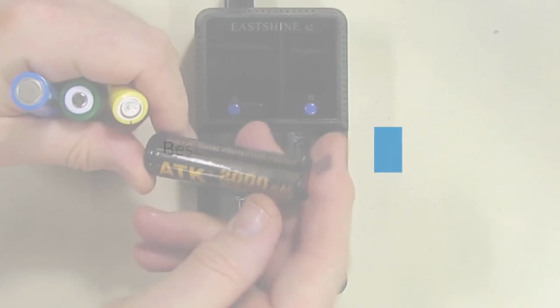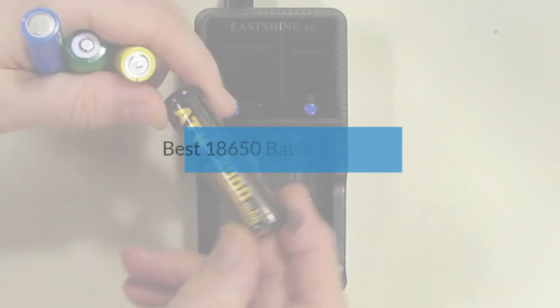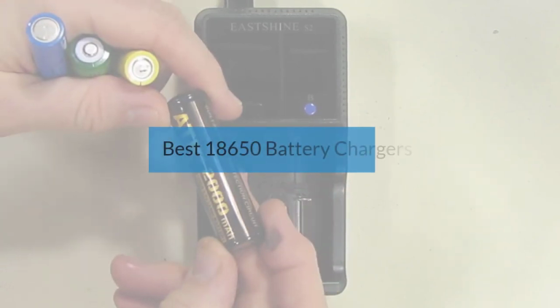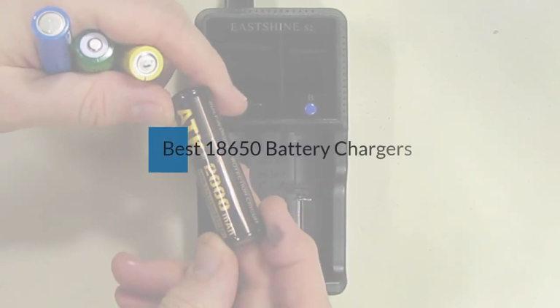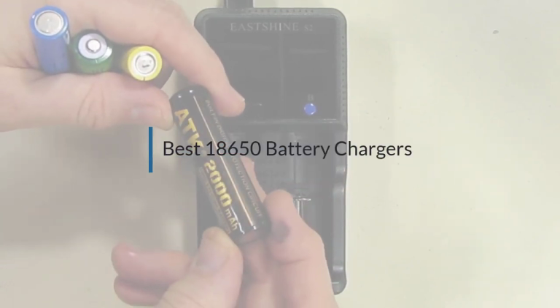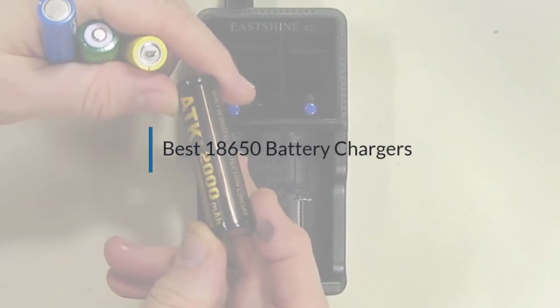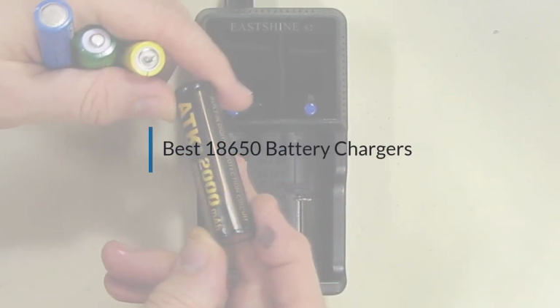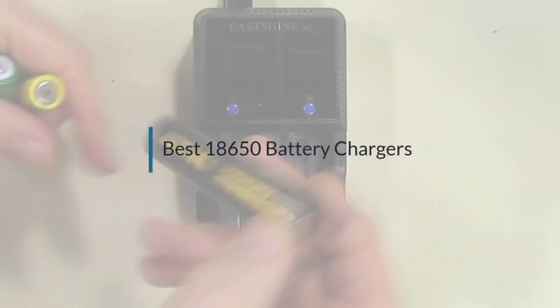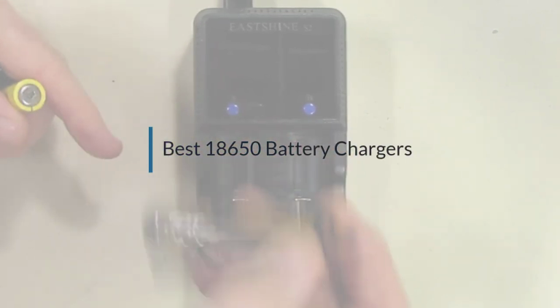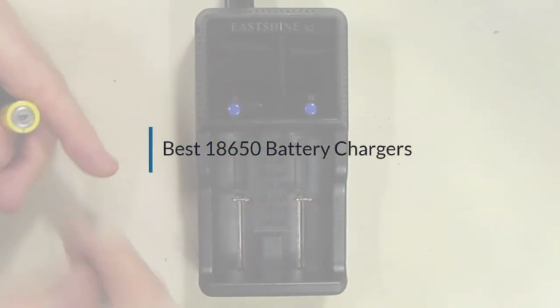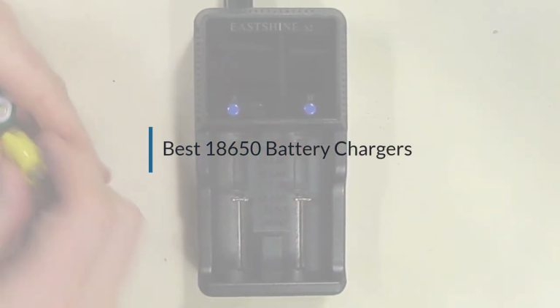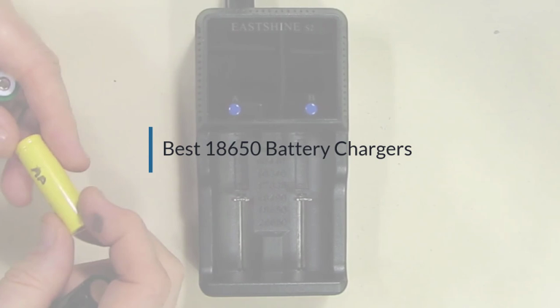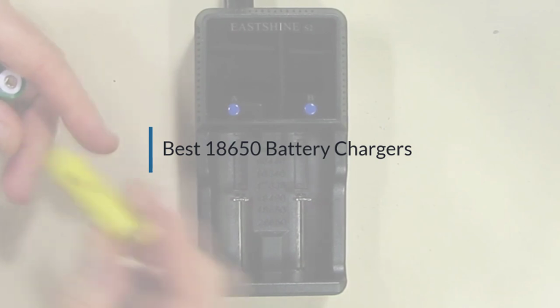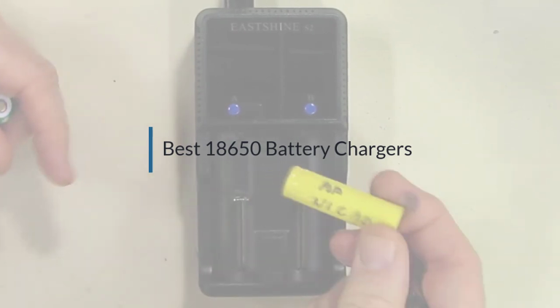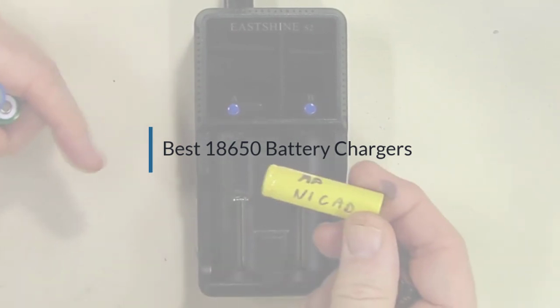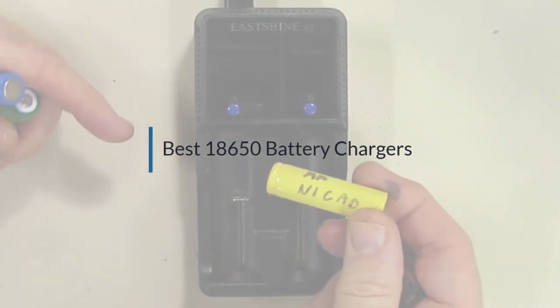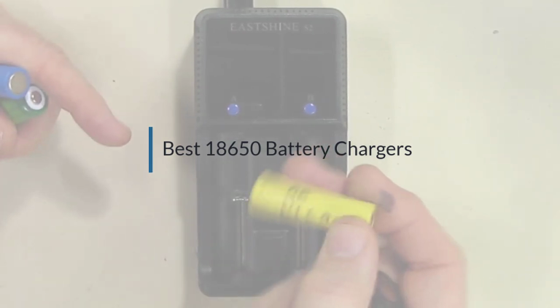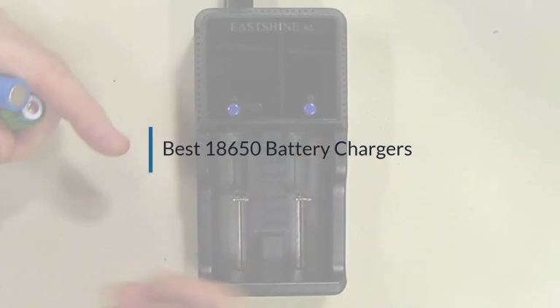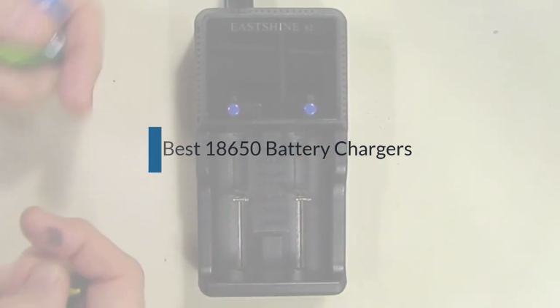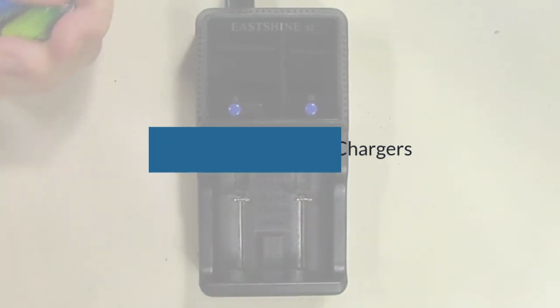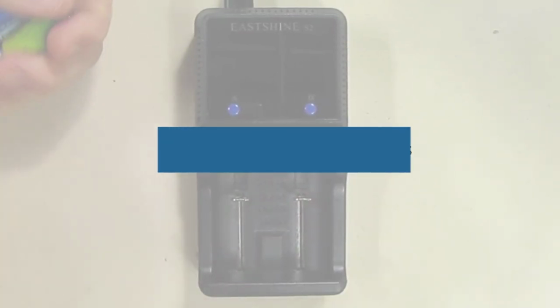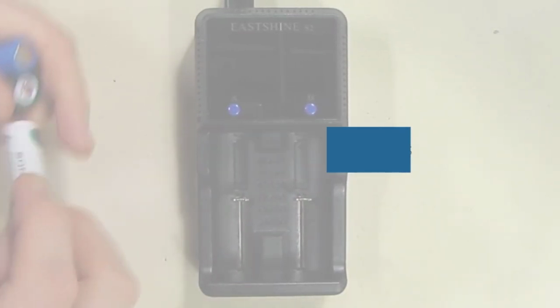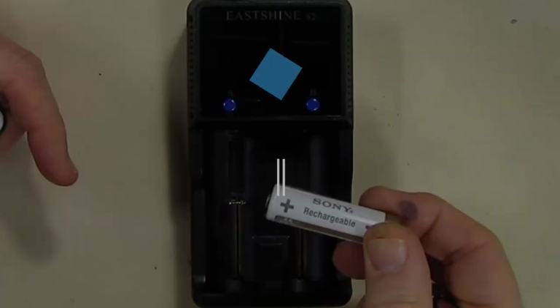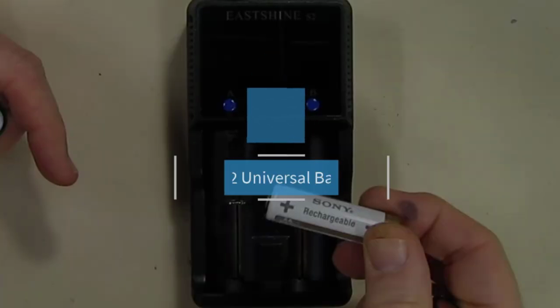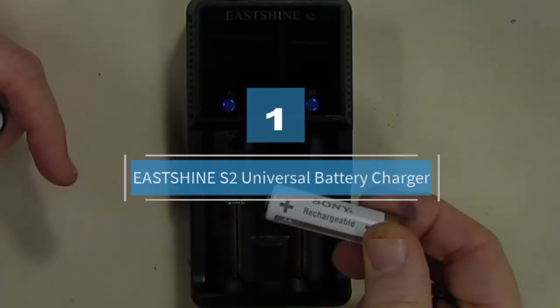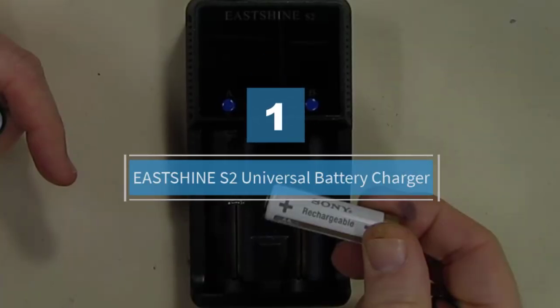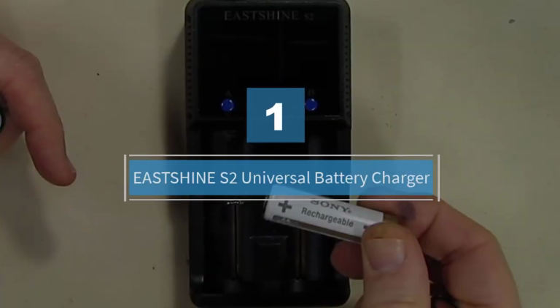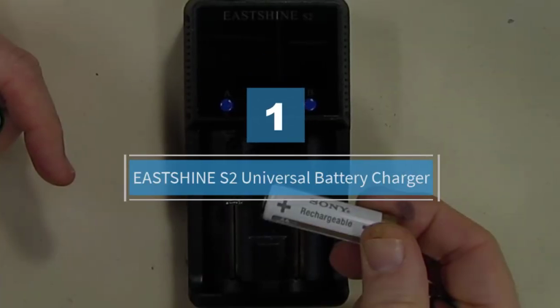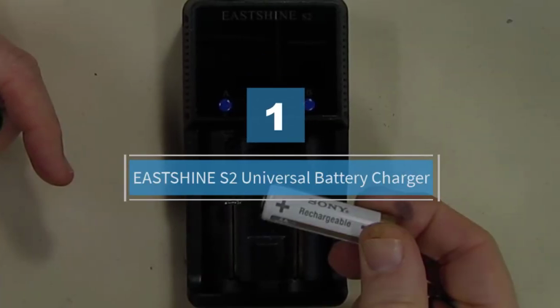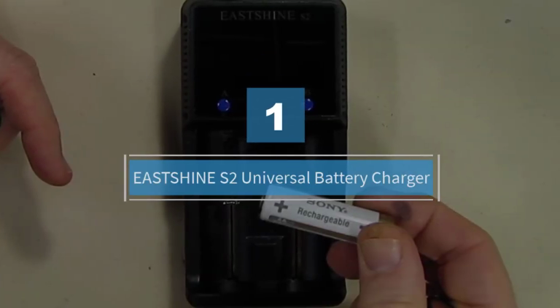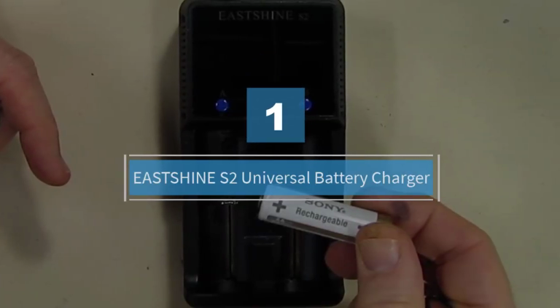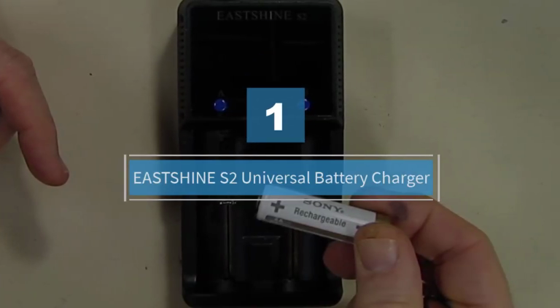If you are looking for the best 18650 battery charger, here is a collection you have got to see. Let's get started. Number one: EASTSHINE S2 Universal Battery Charger.